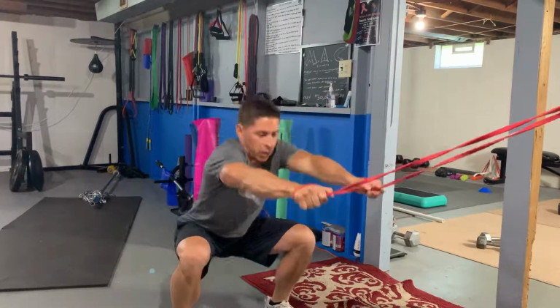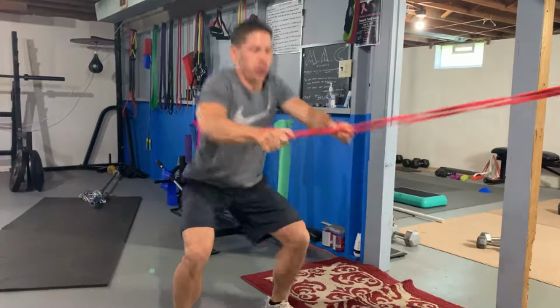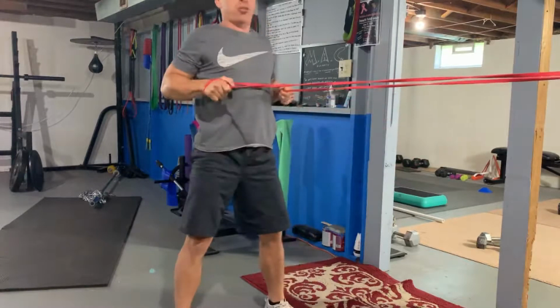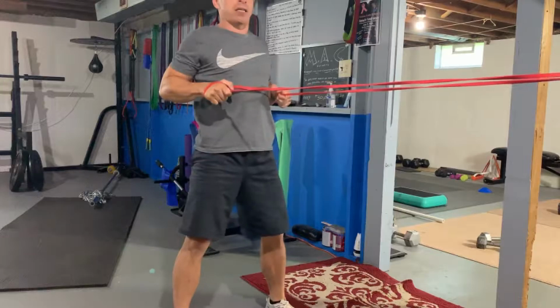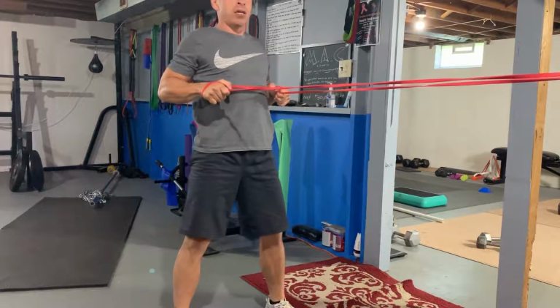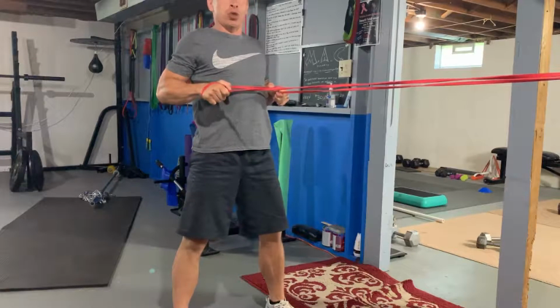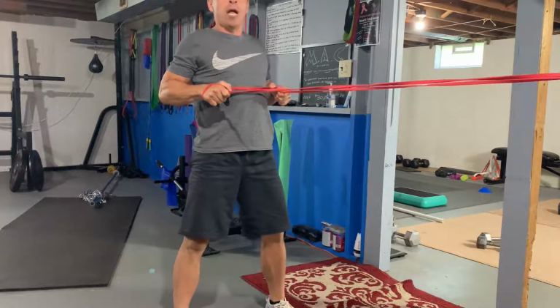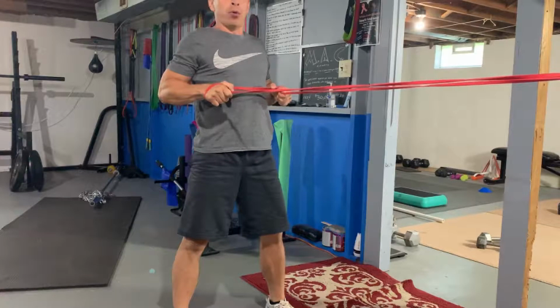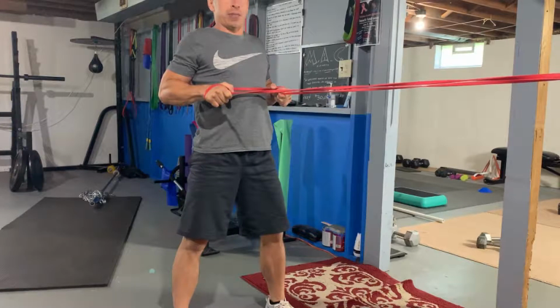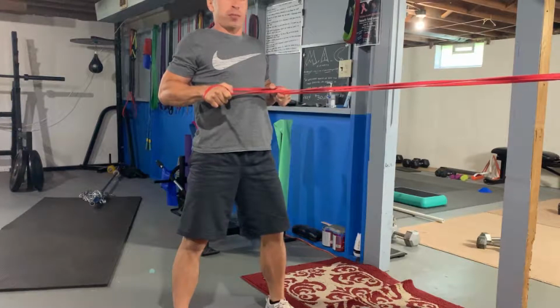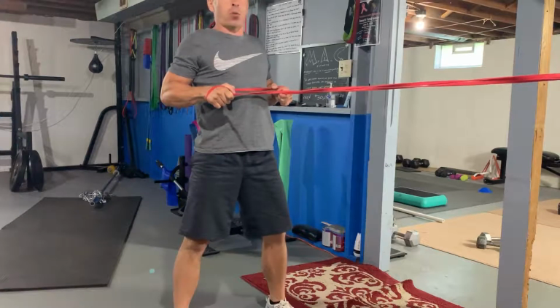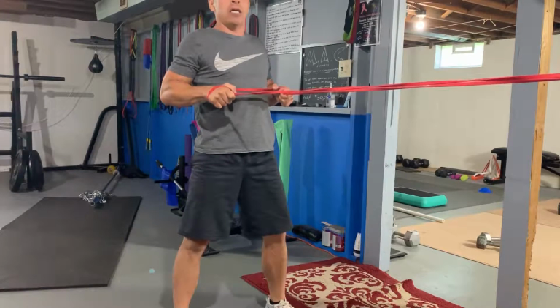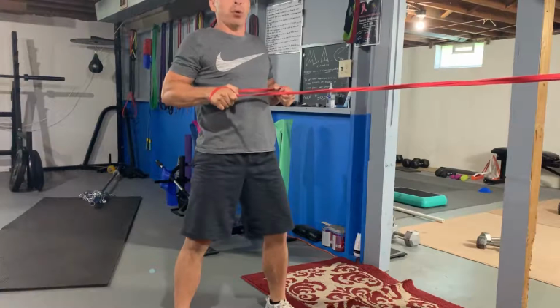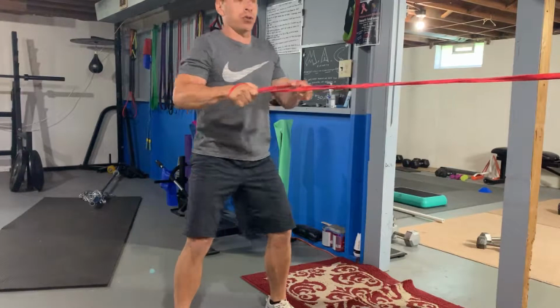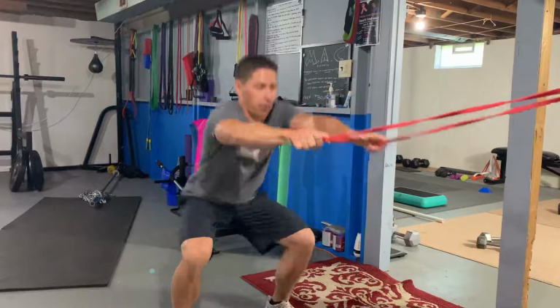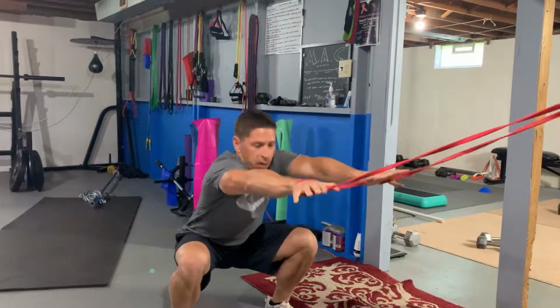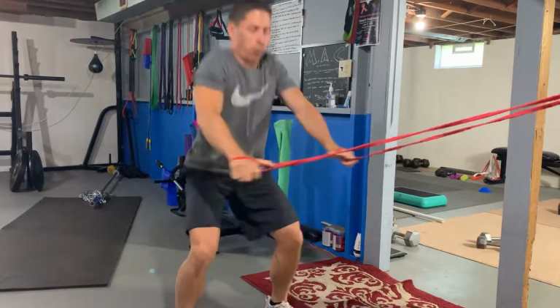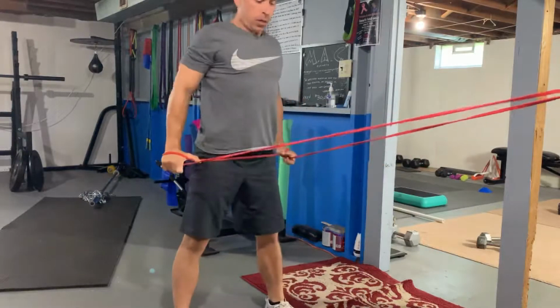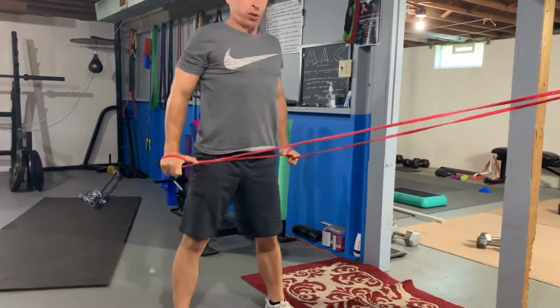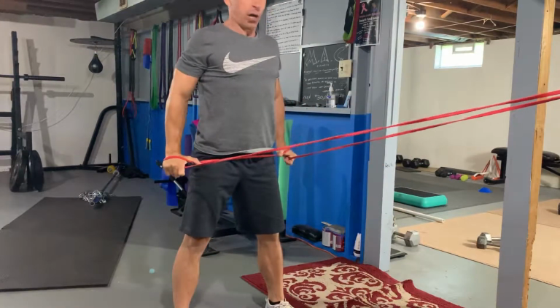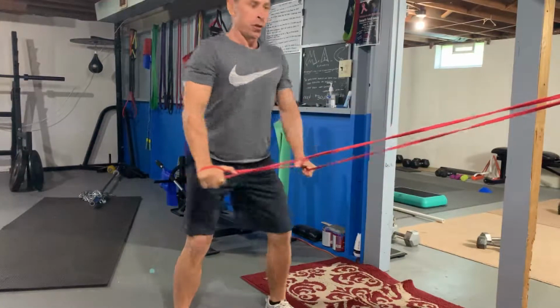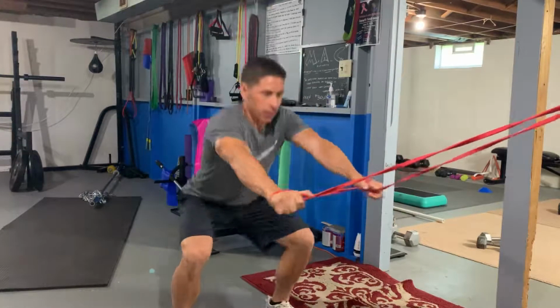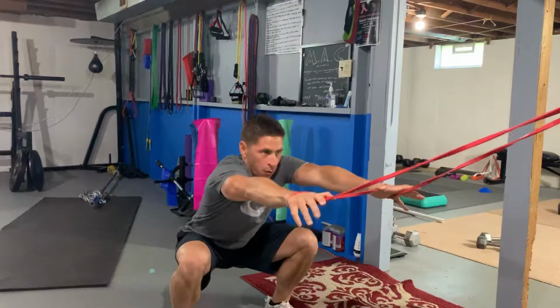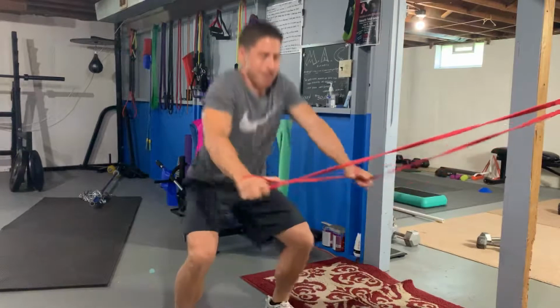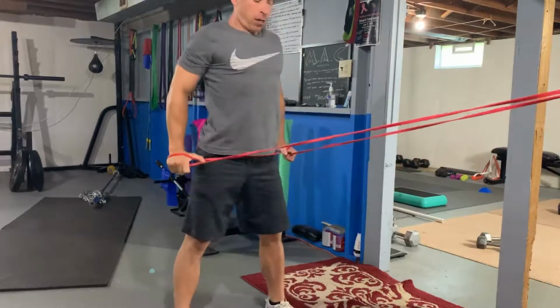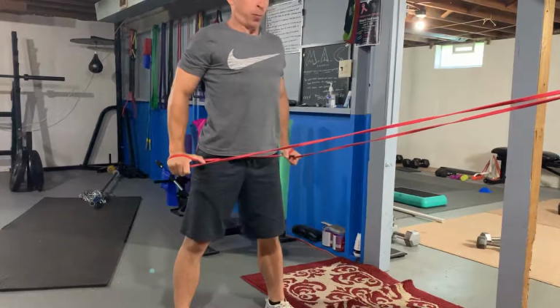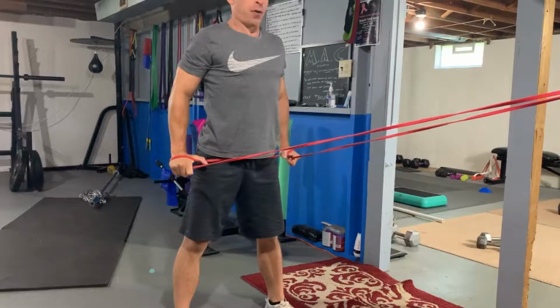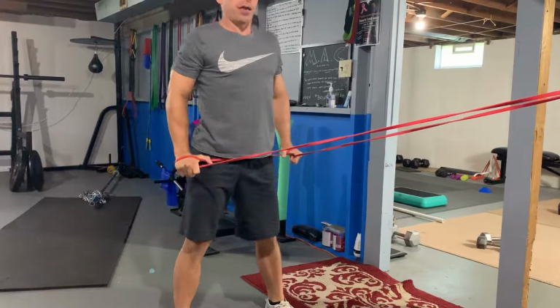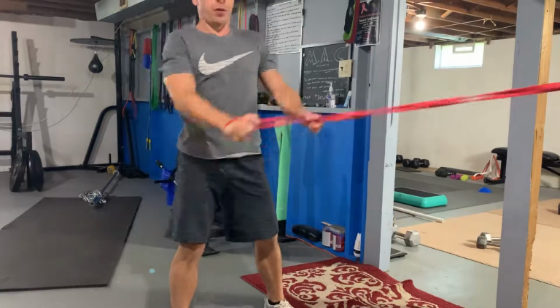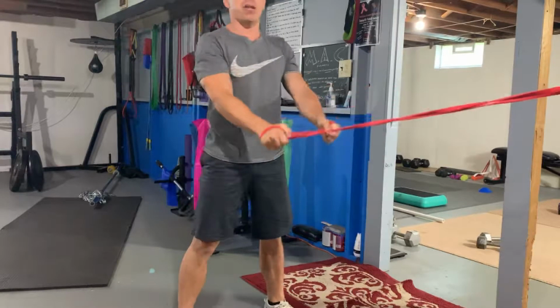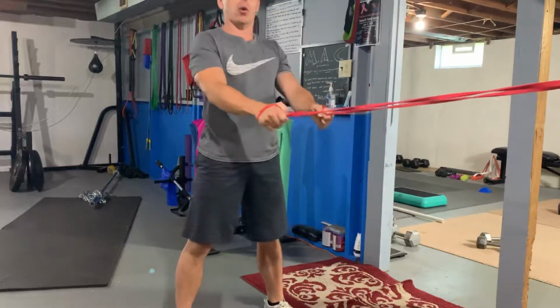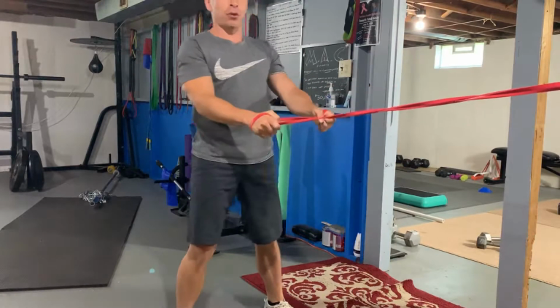Next move is going to be a squat to pull-down. So we're down here, down and out, up with the pull-down. Down, out with the pull-down. That is your squat to pull-down.